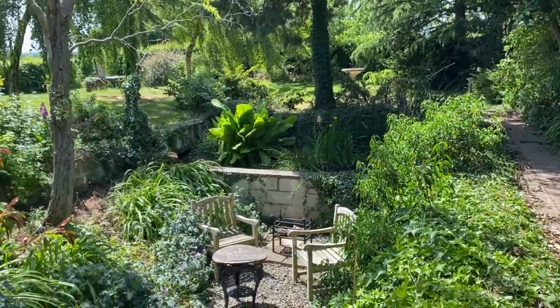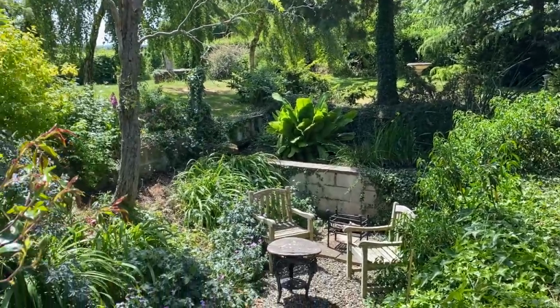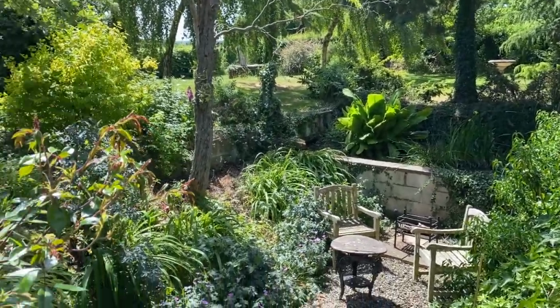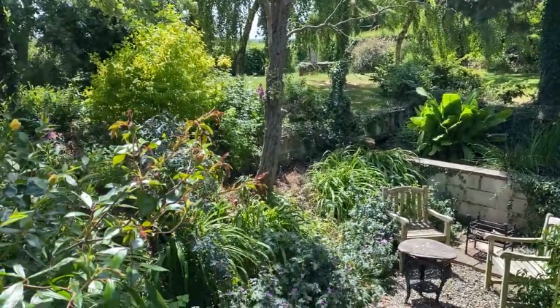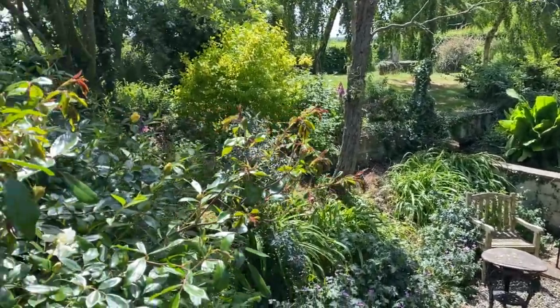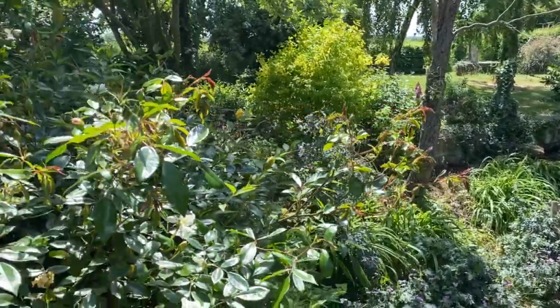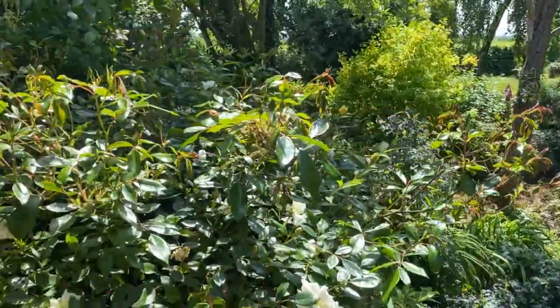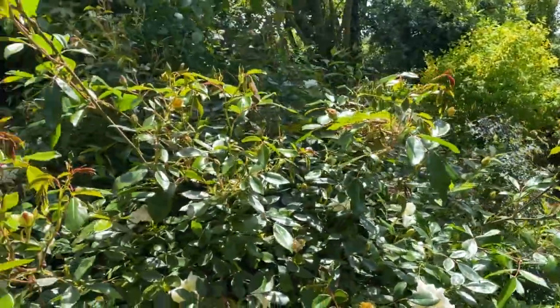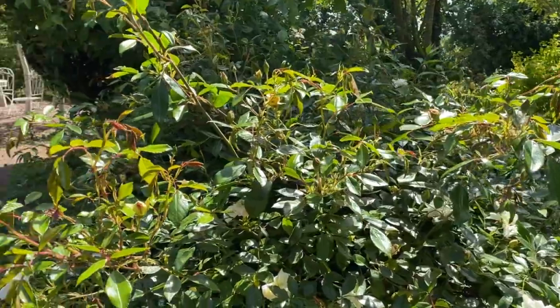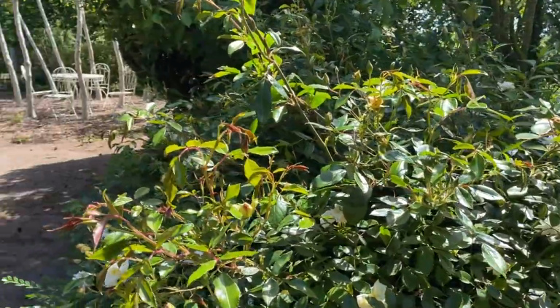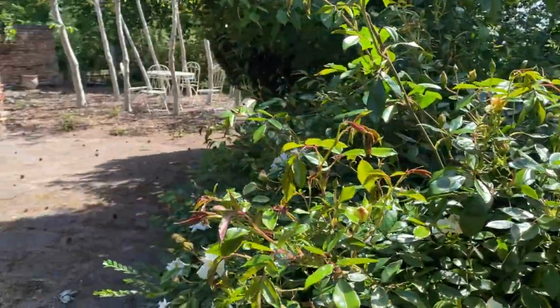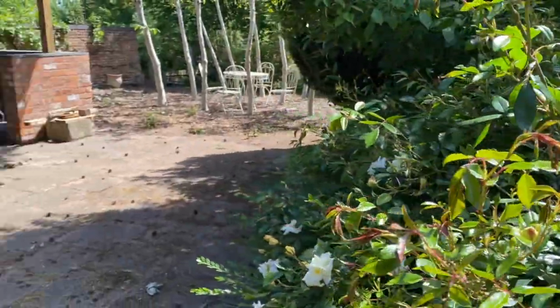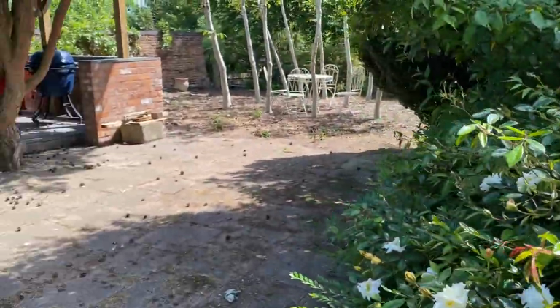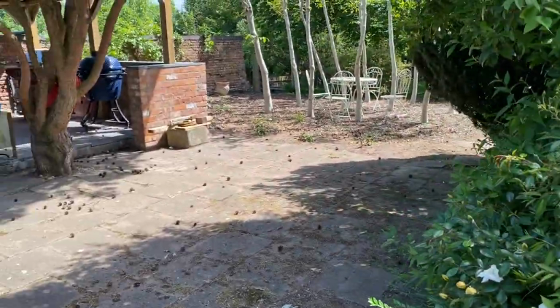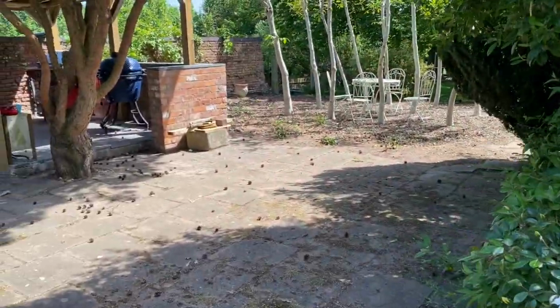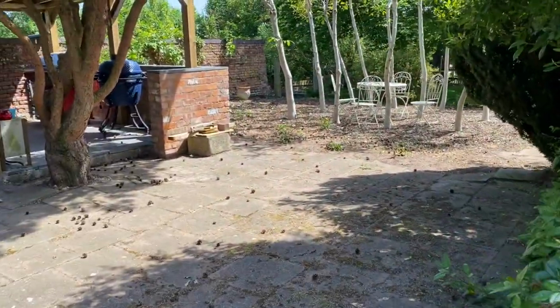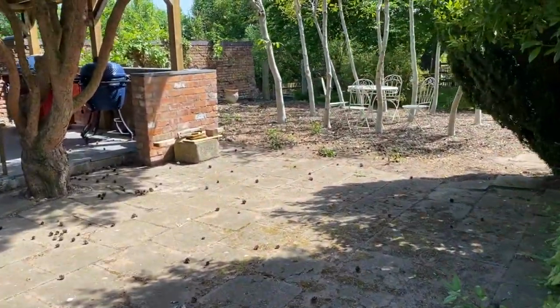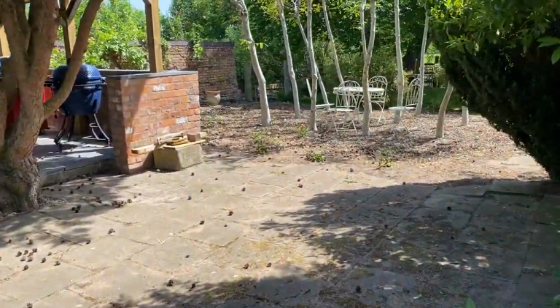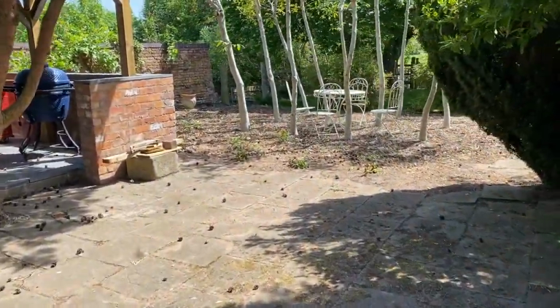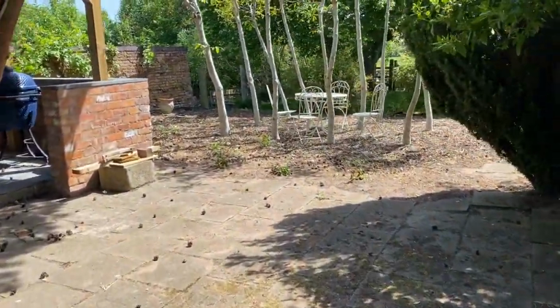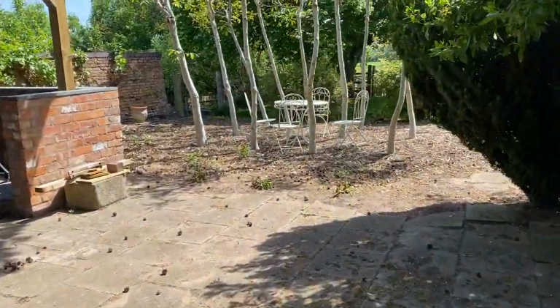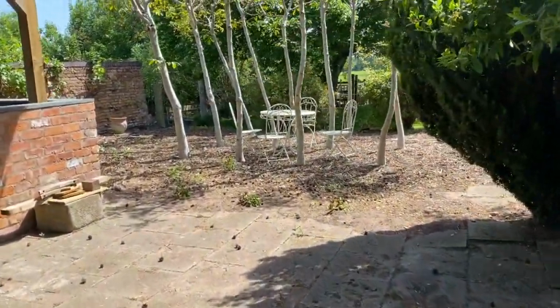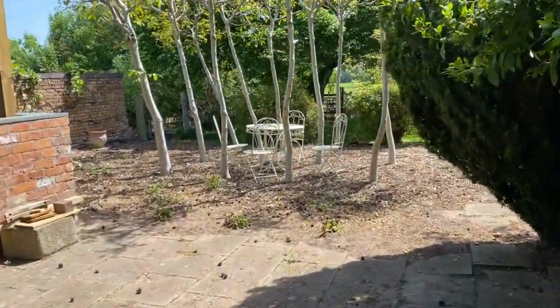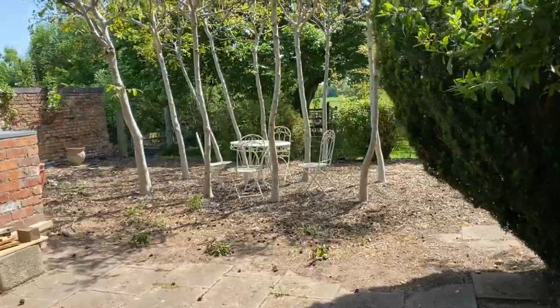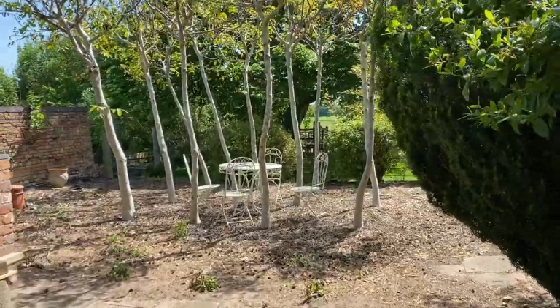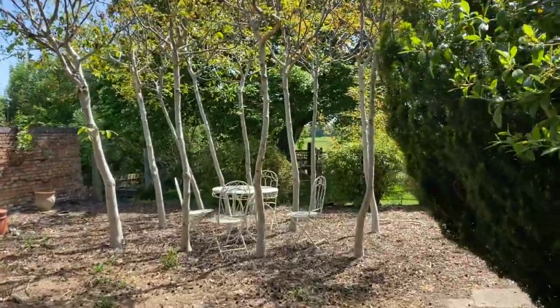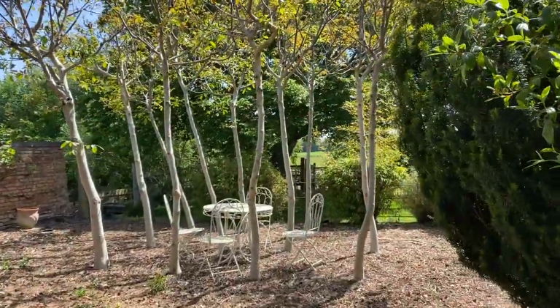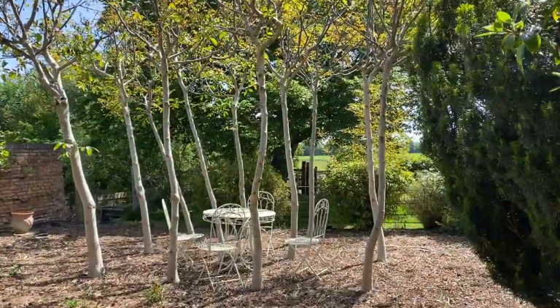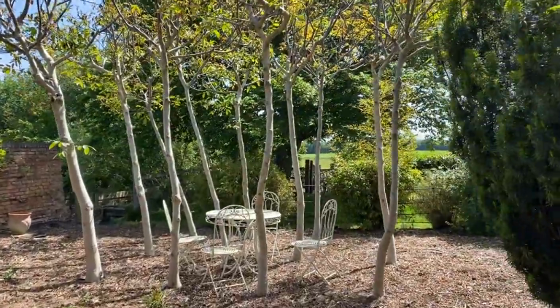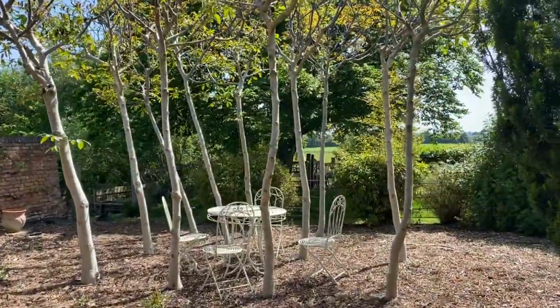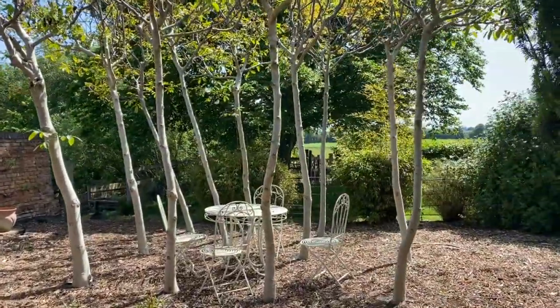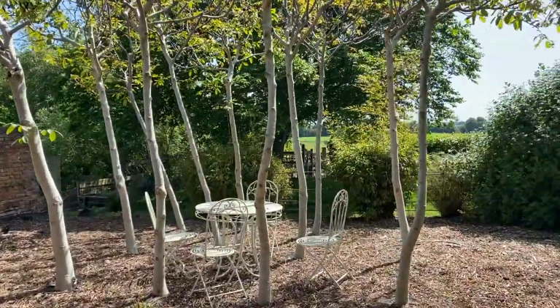There's electricity everywhere in the garden, and lights and things. There's a walnut grove. The leaves aren't out a lot now.